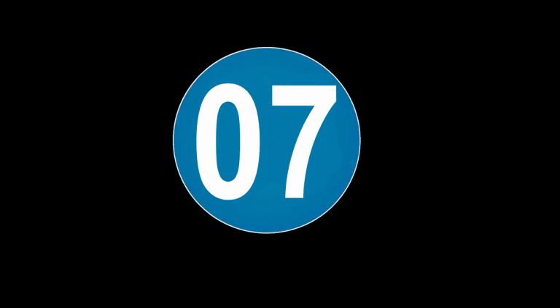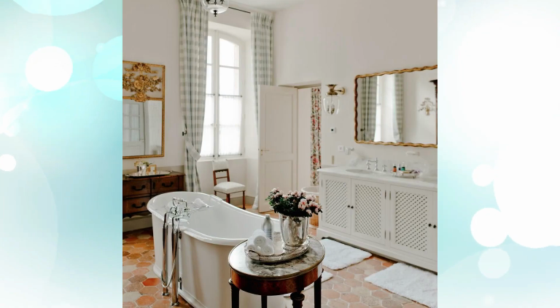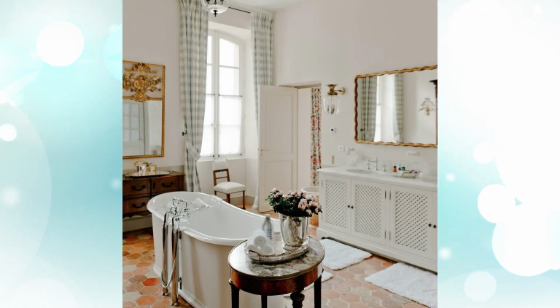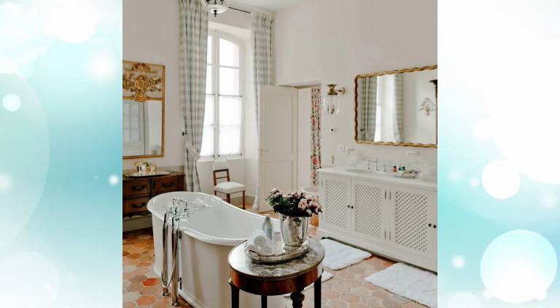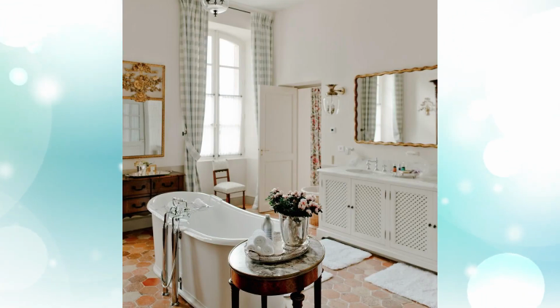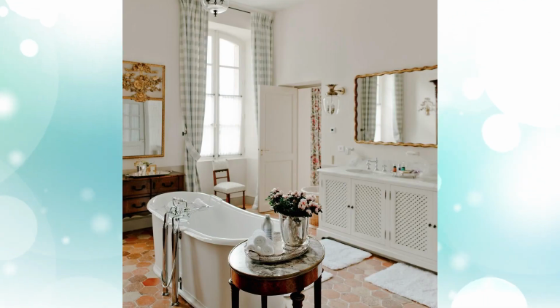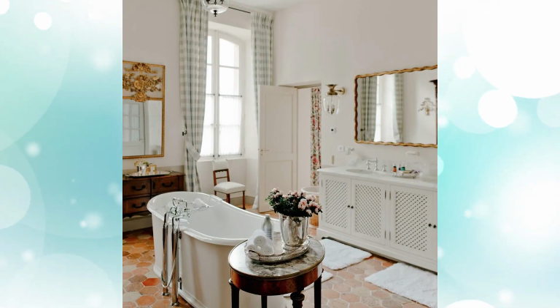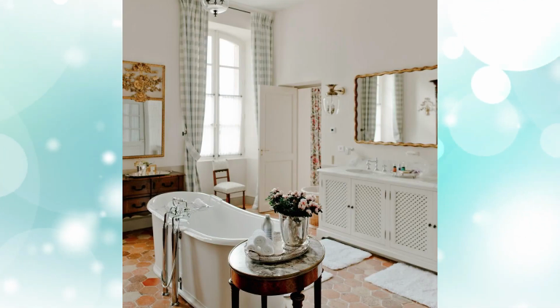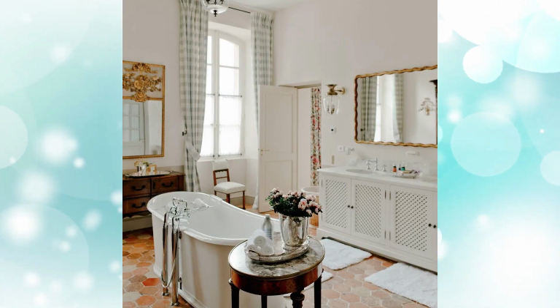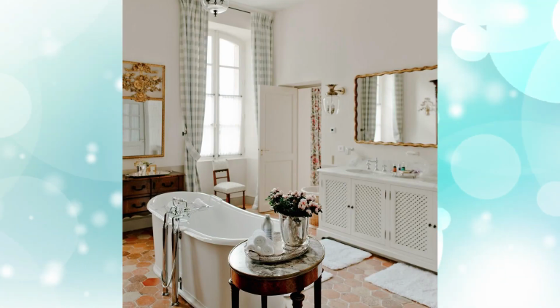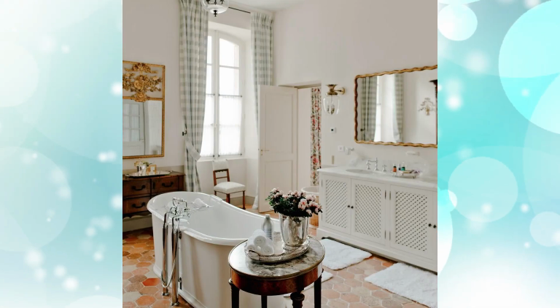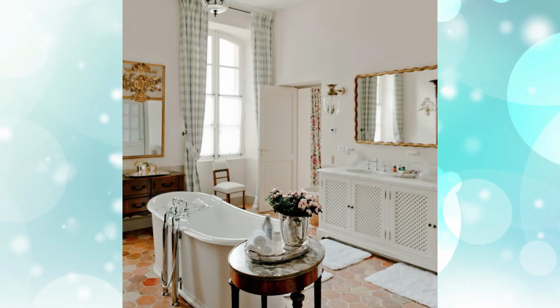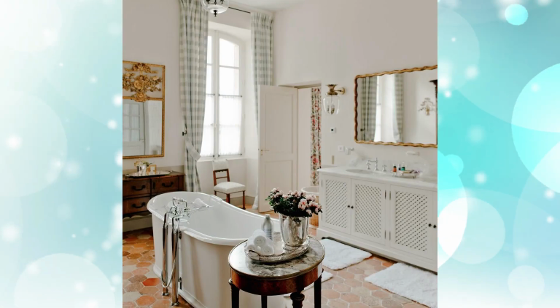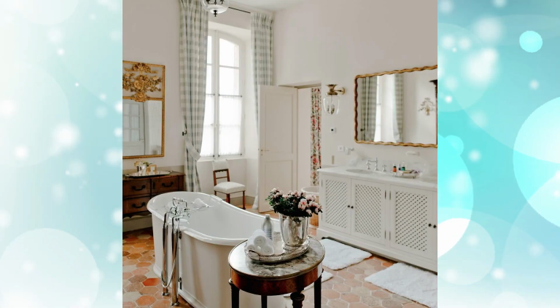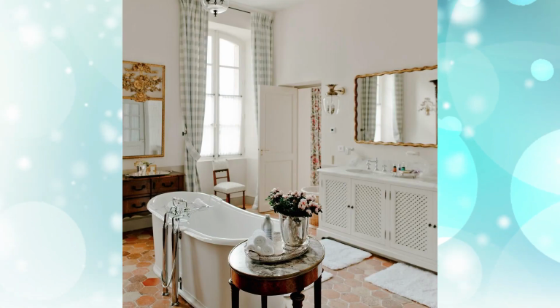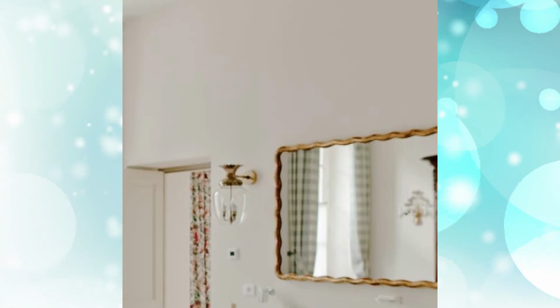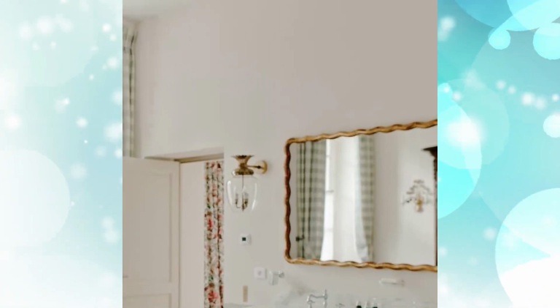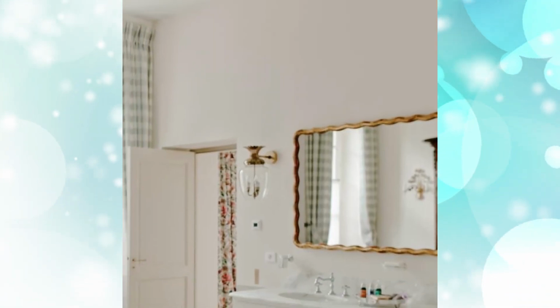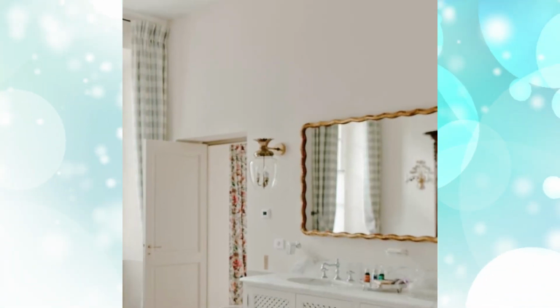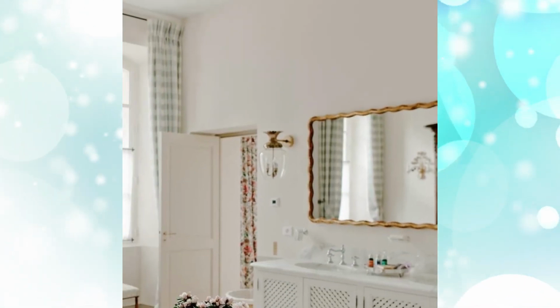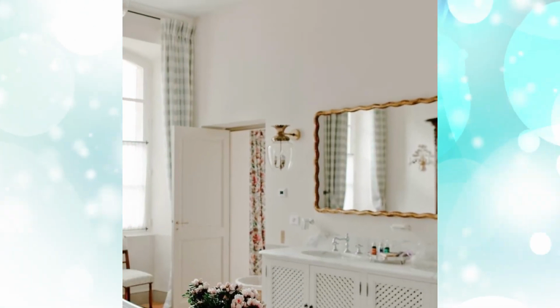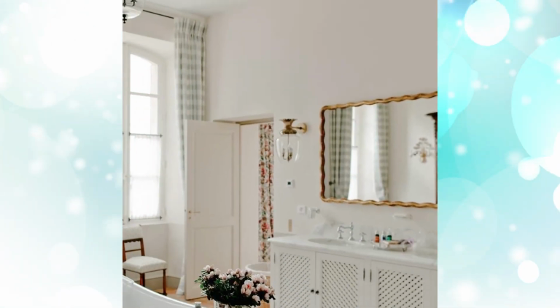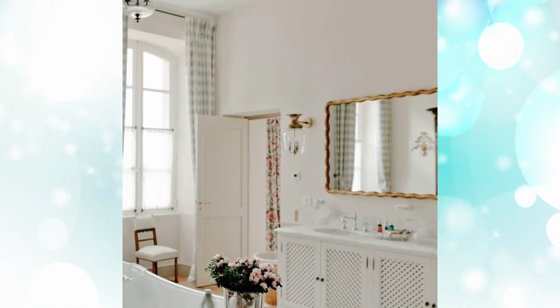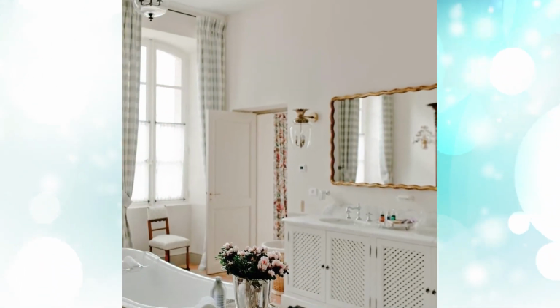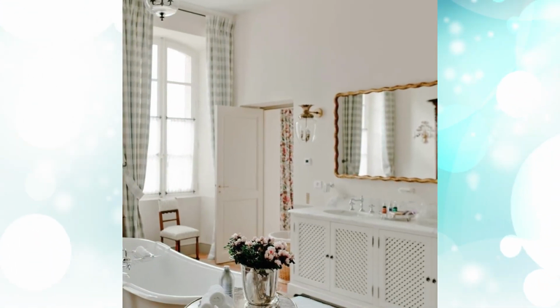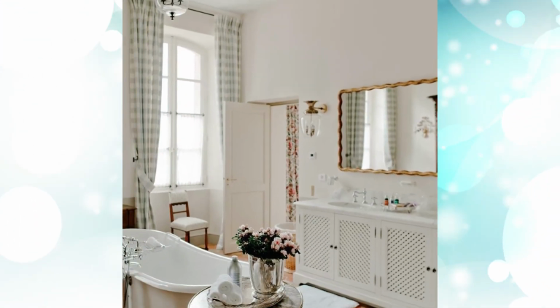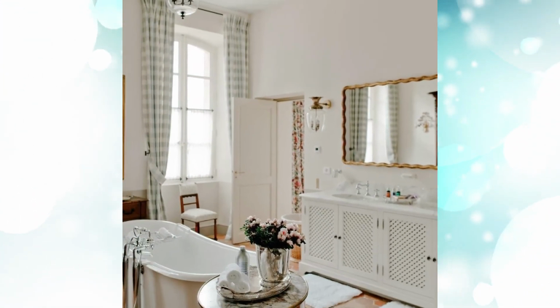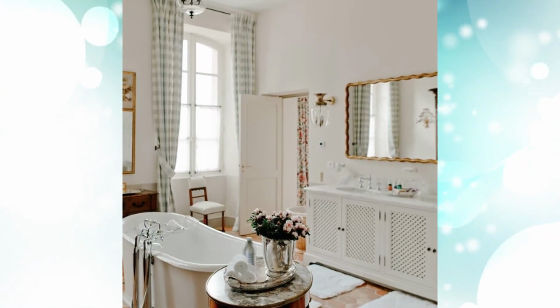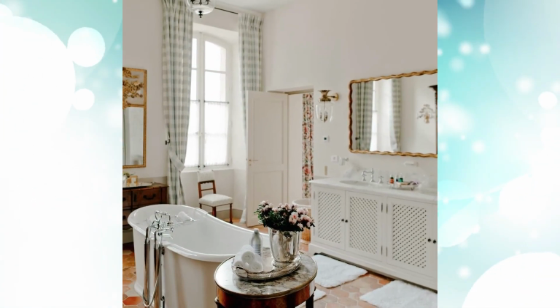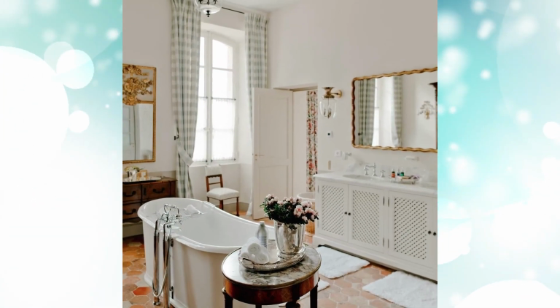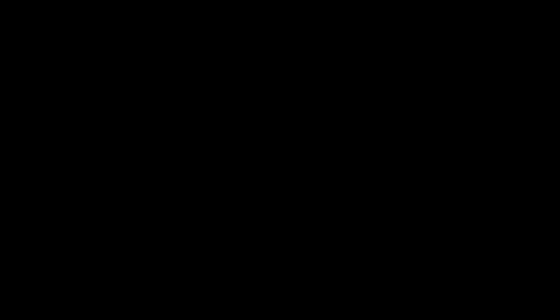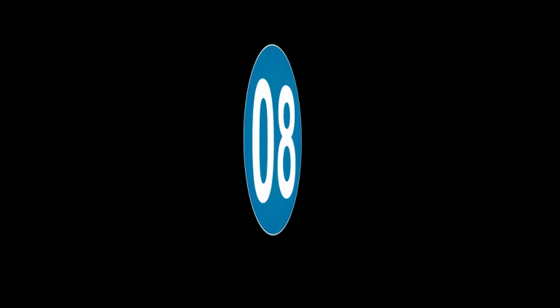Number seven: tub and antique marble side table. This view lets you see the pretty French bathroom vanity, the antique marble table, and the gorgeous glass wall.